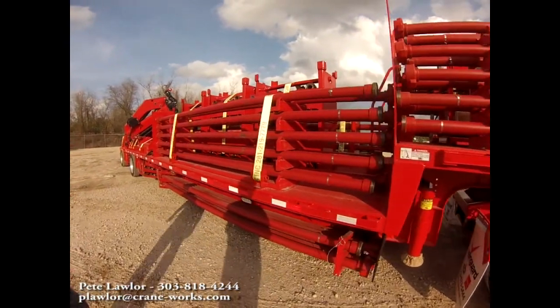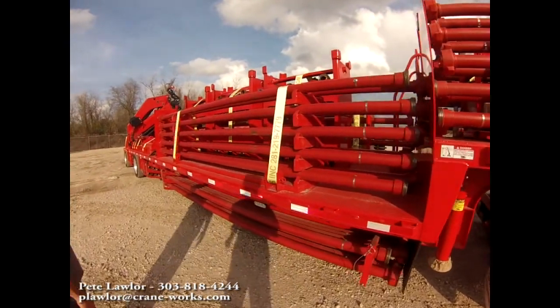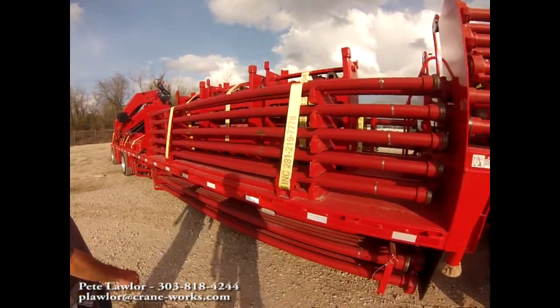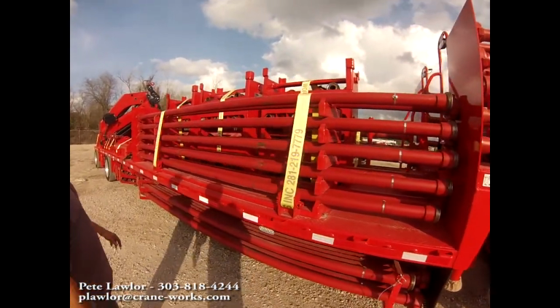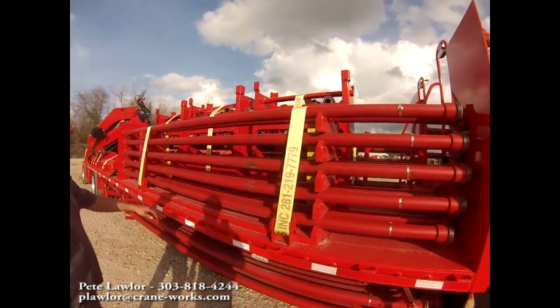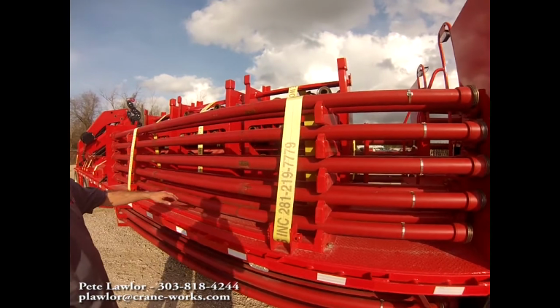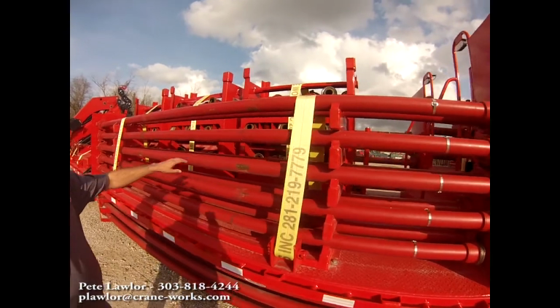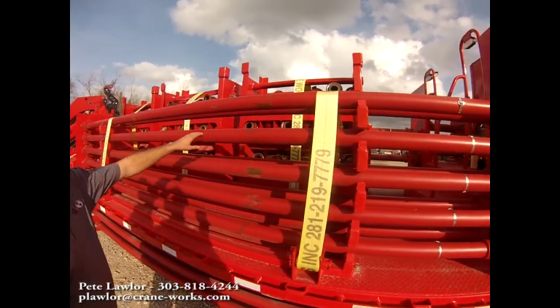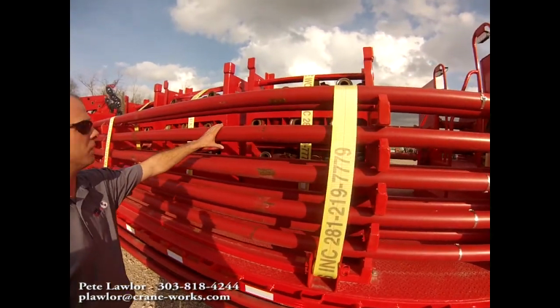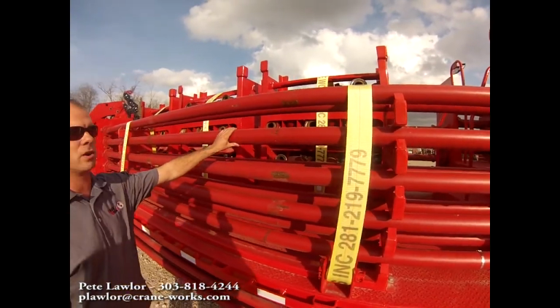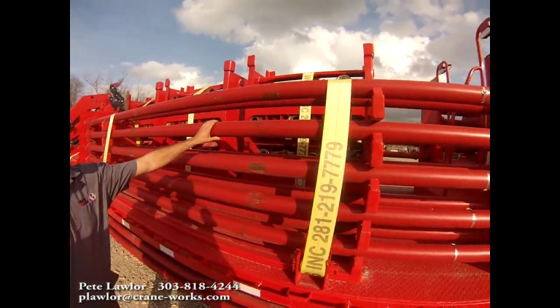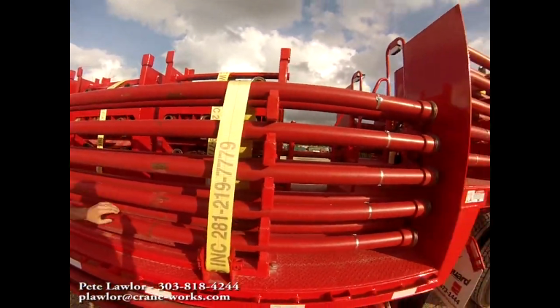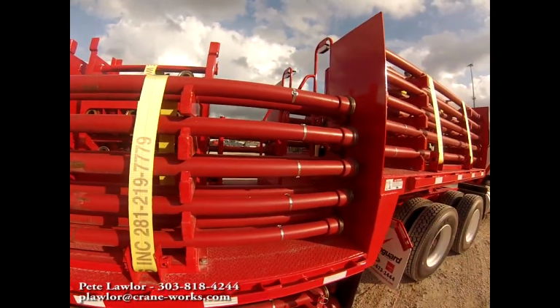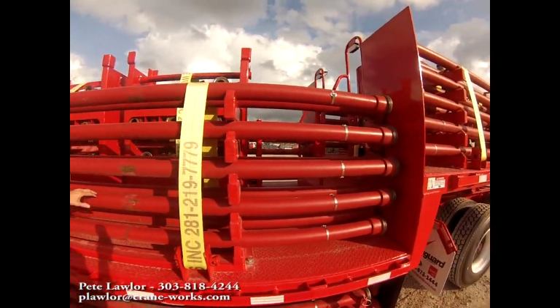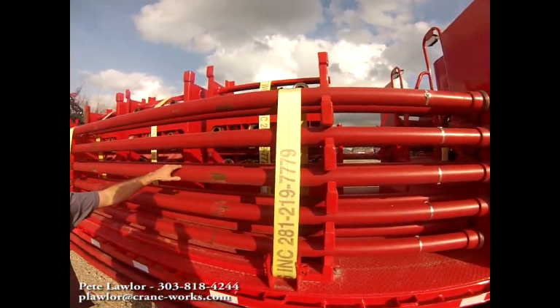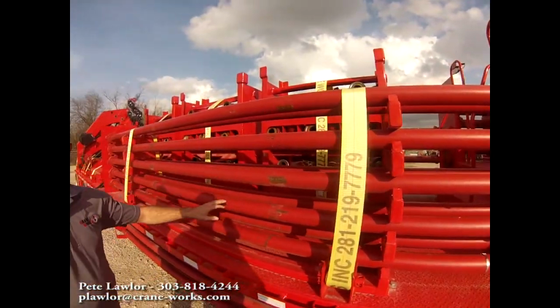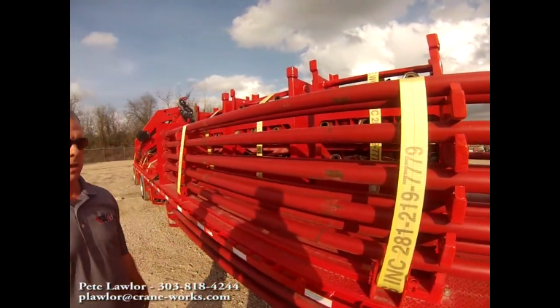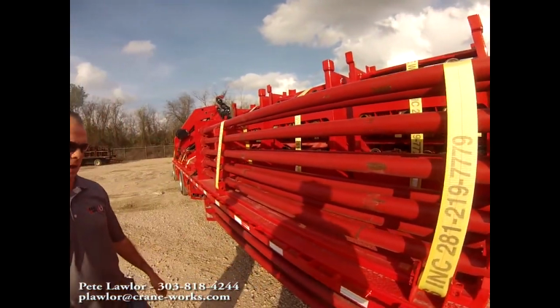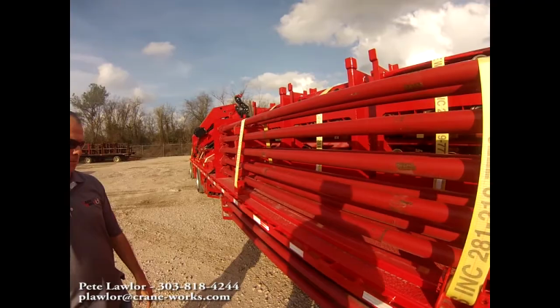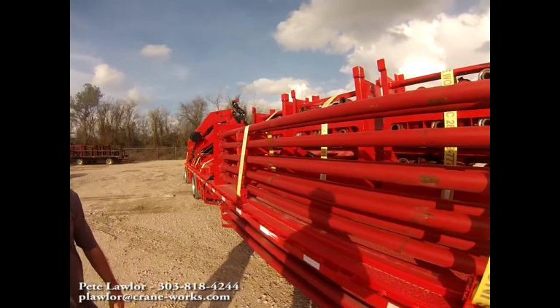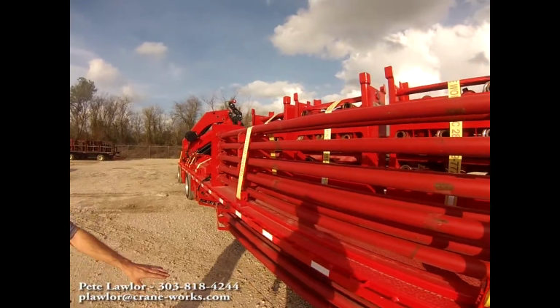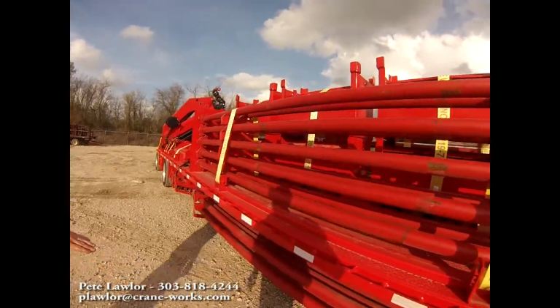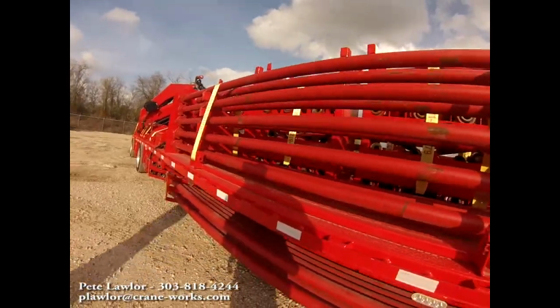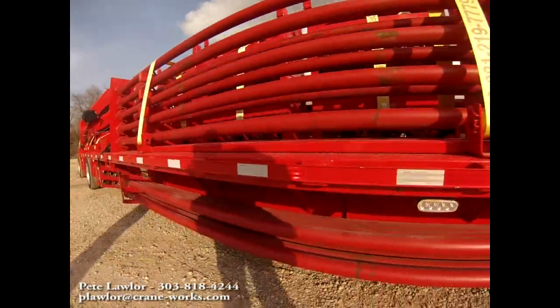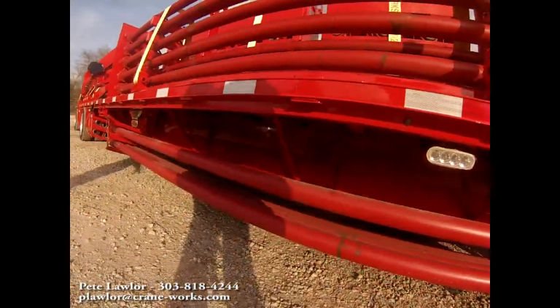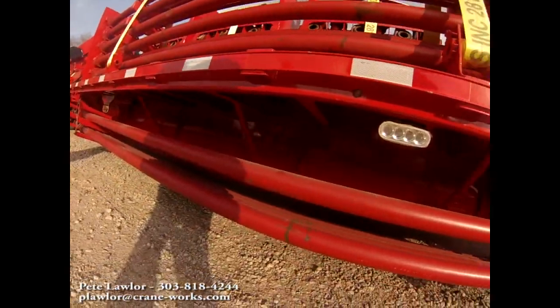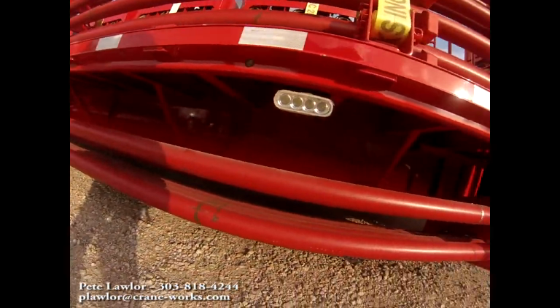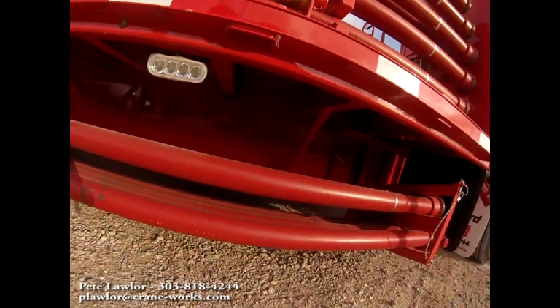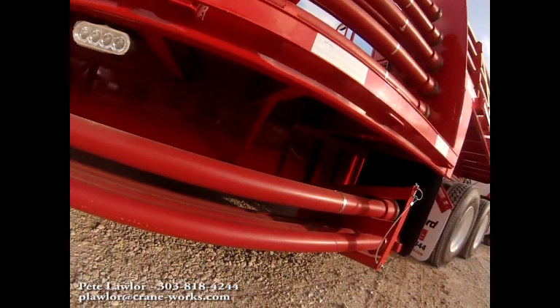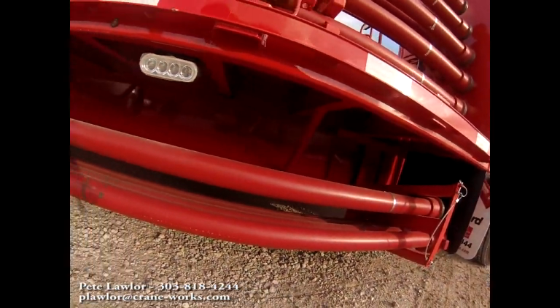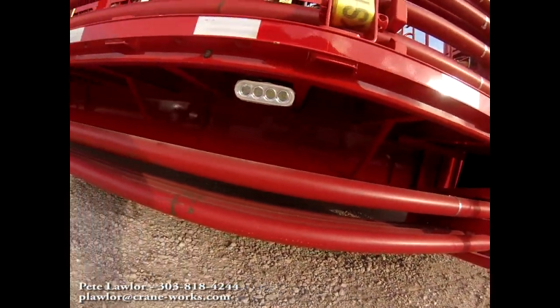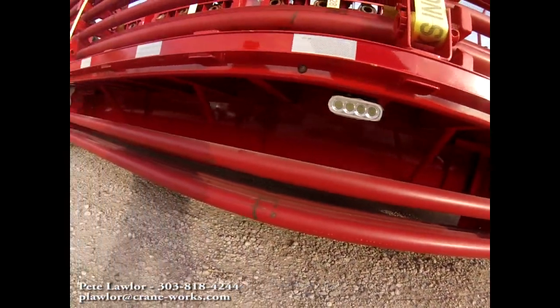On the lower deck, we've got 15-foot straight joints, two per tier. Below the trailer, we've also got 15-foot 3-inch straight joints.